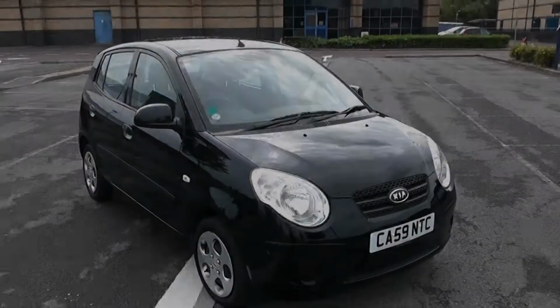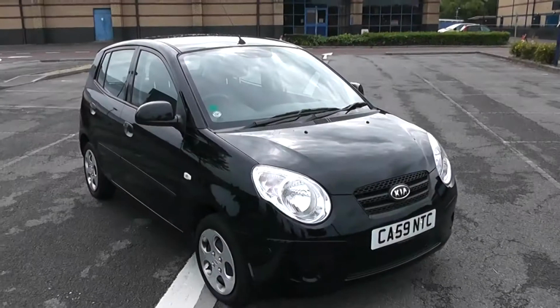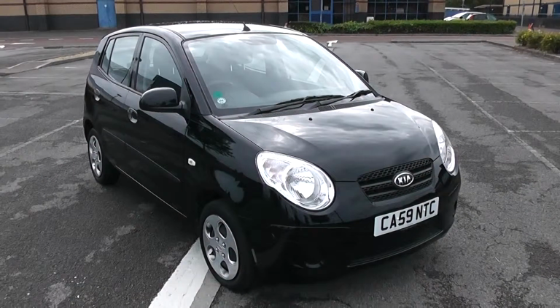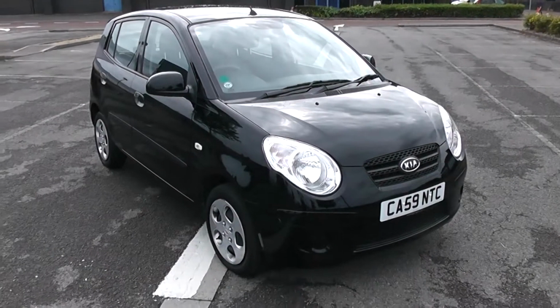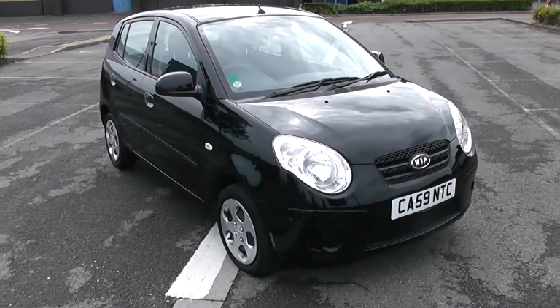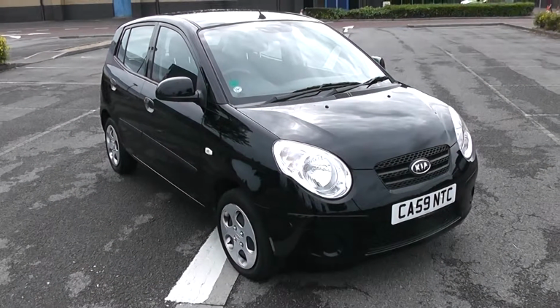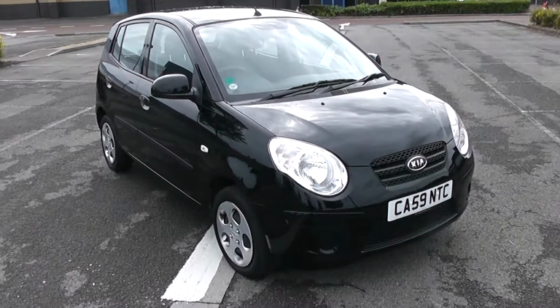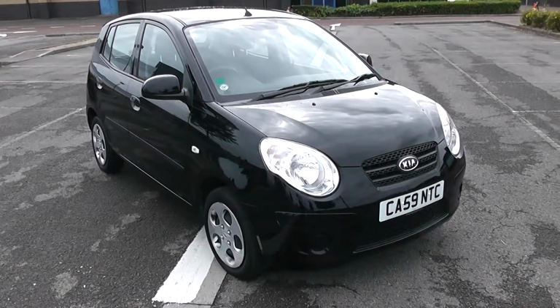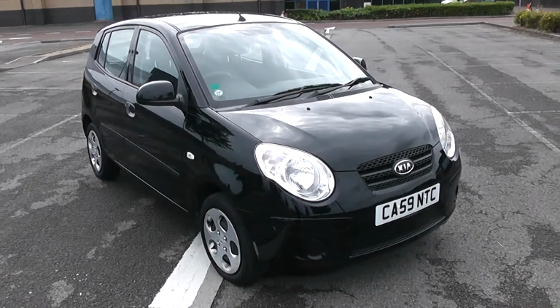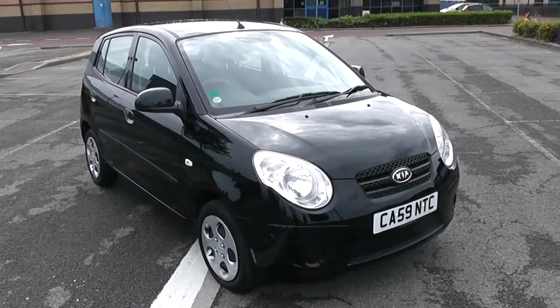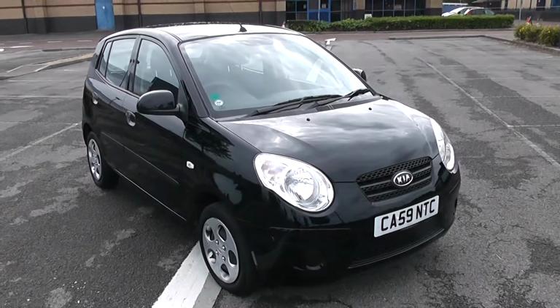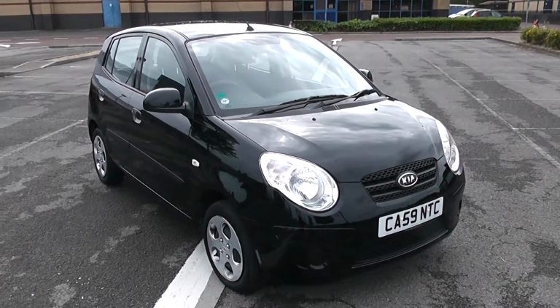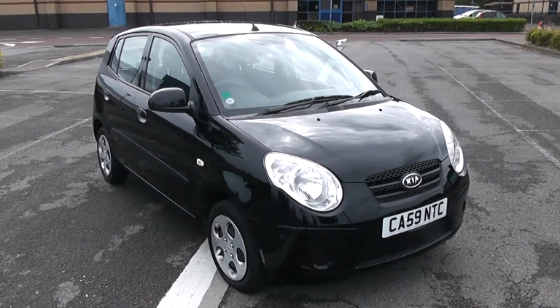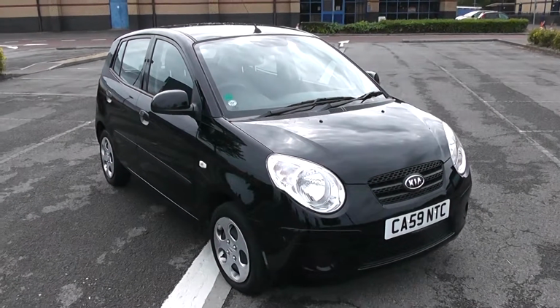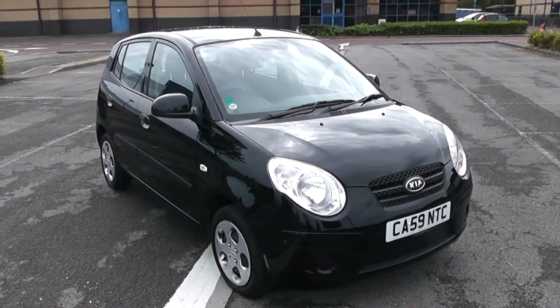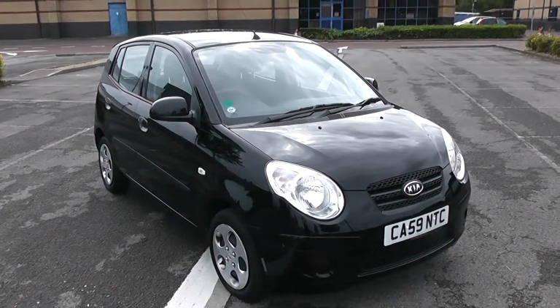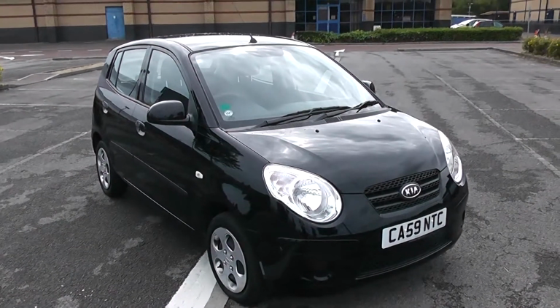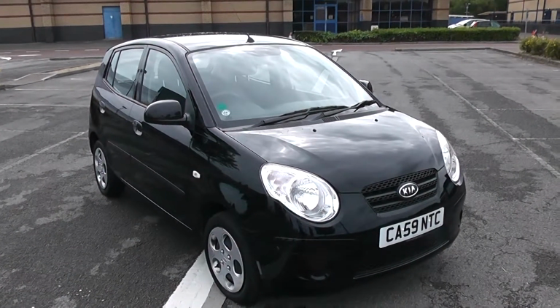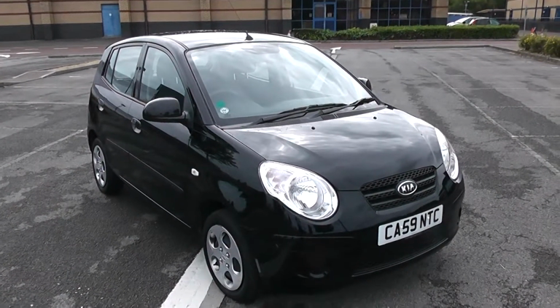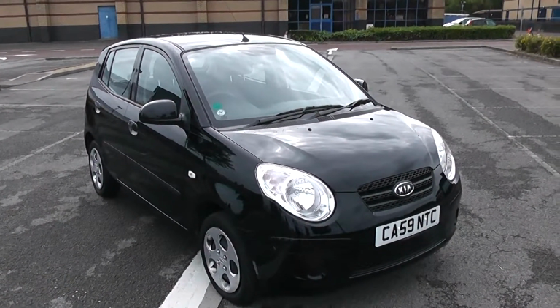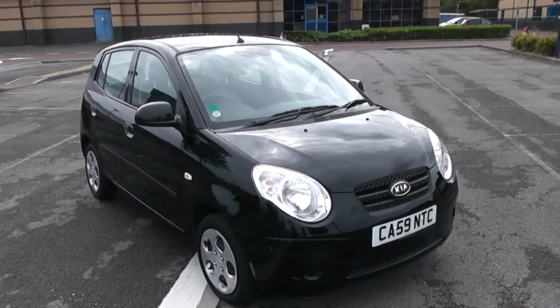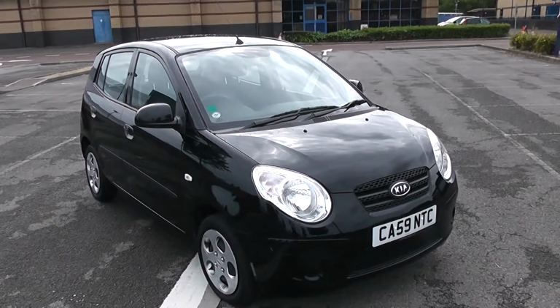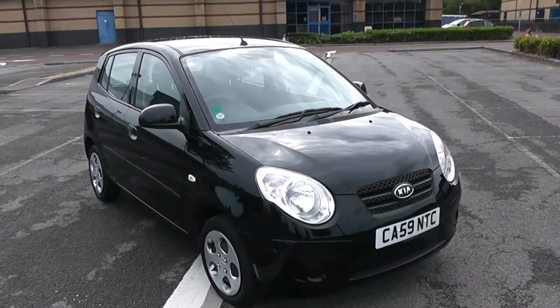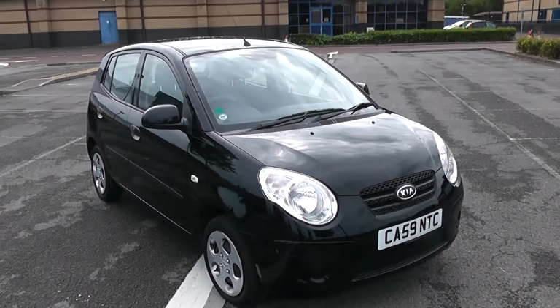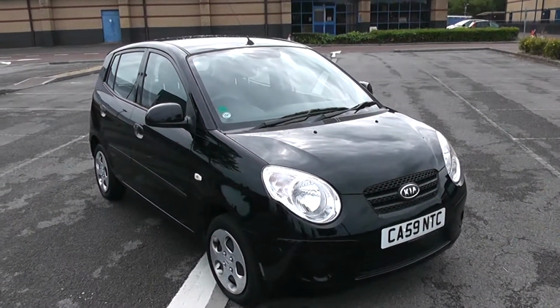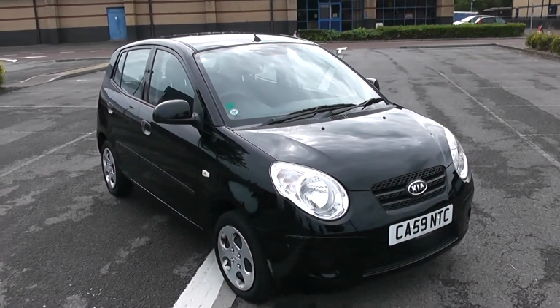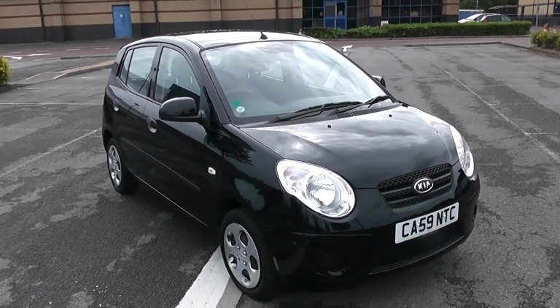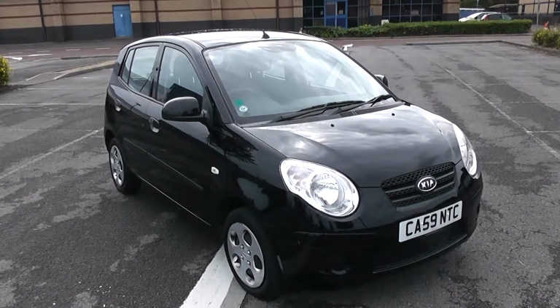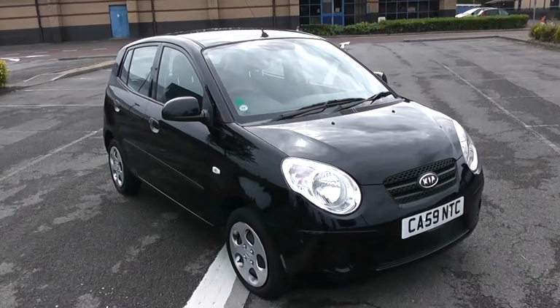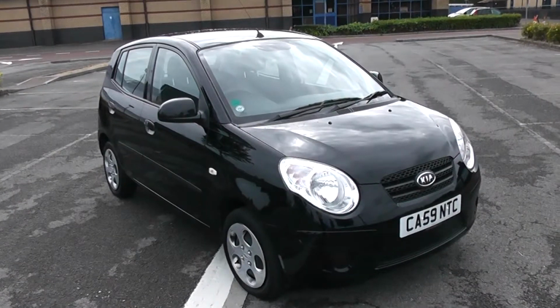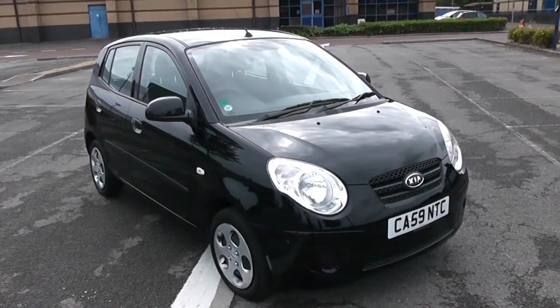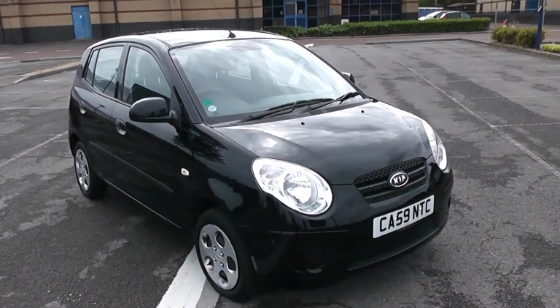Welcome to Wessex Garages in Newport. Today we have for you a Kia Picanto Strike. This vehicle is in black and it is a petrol manual.